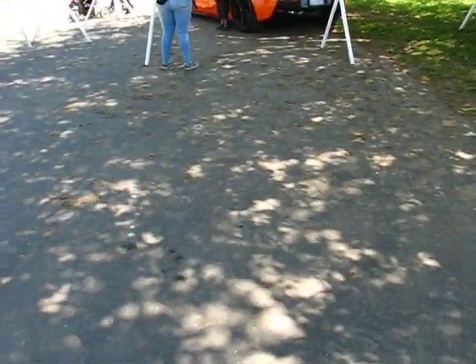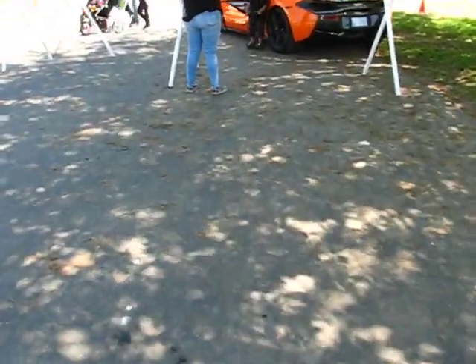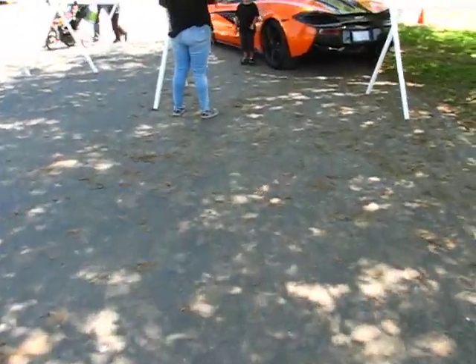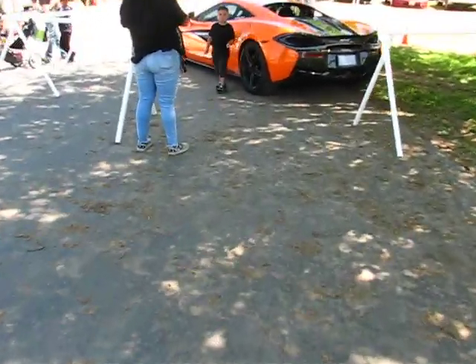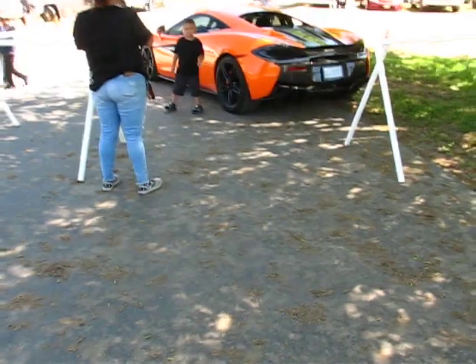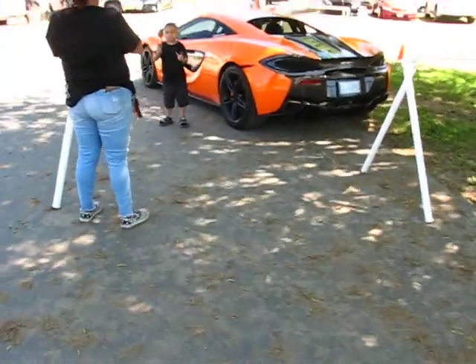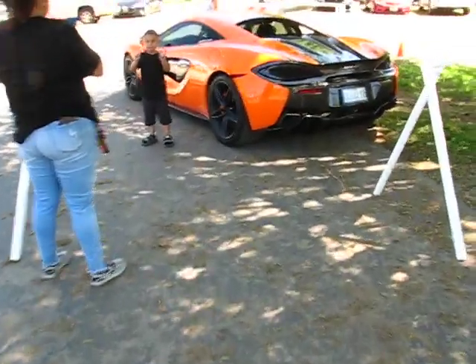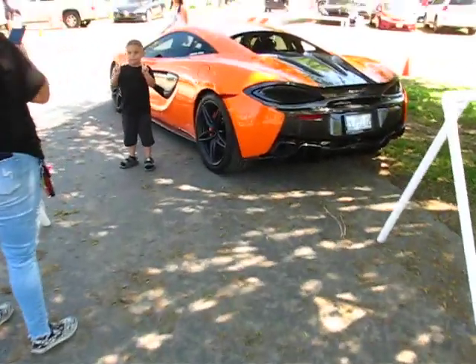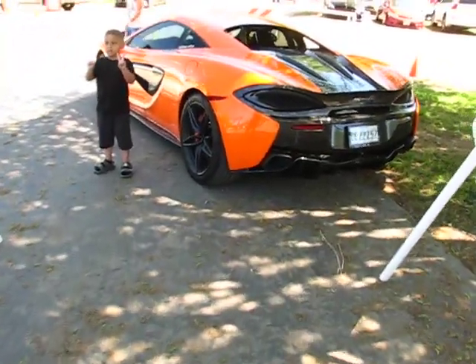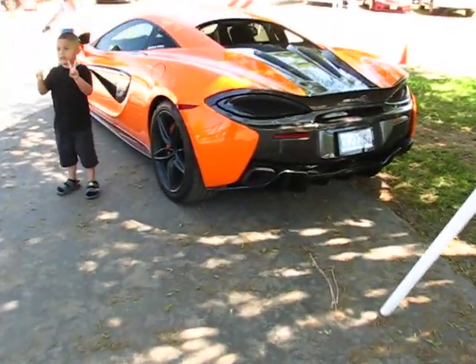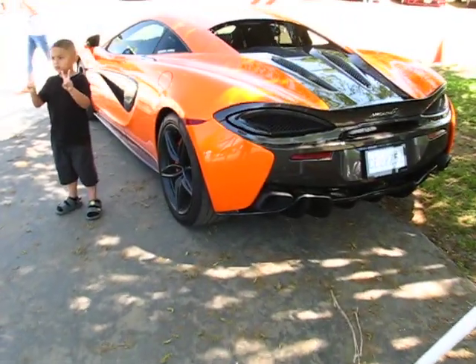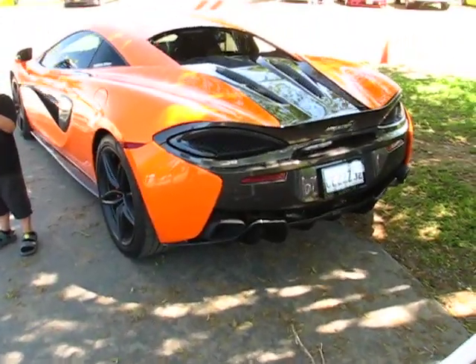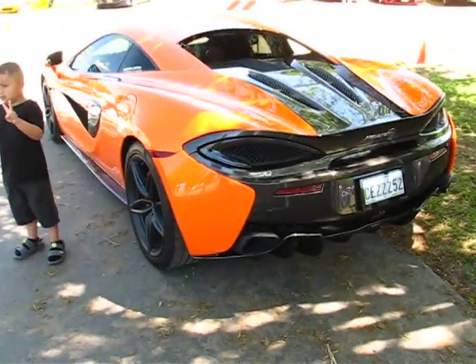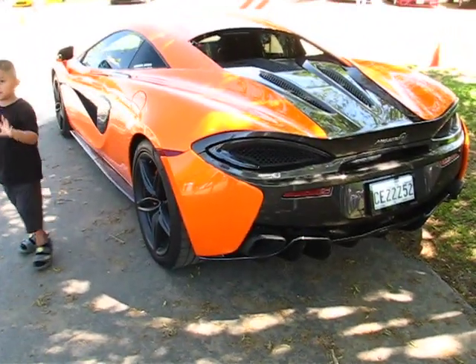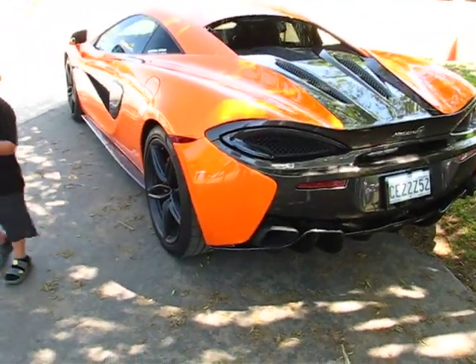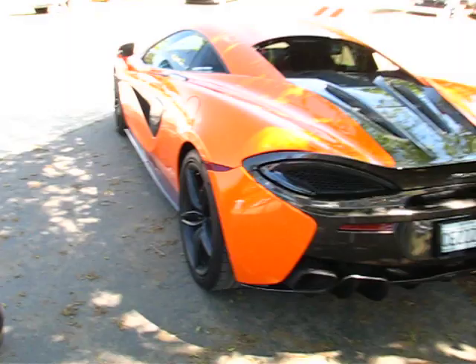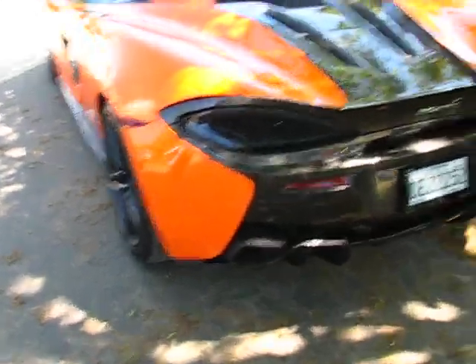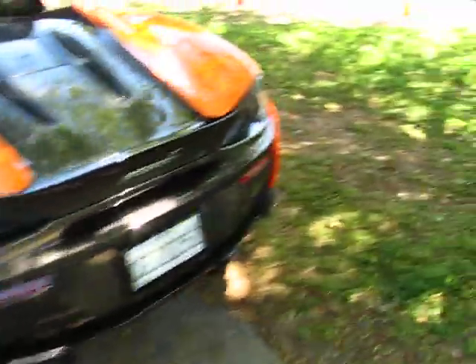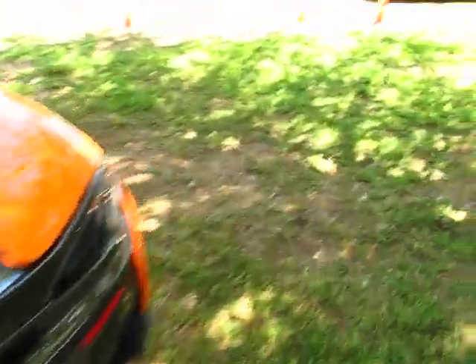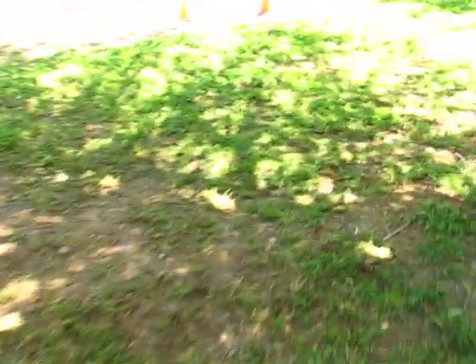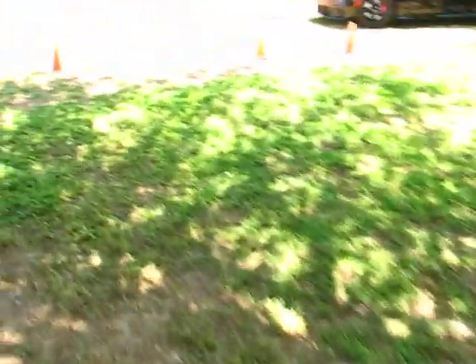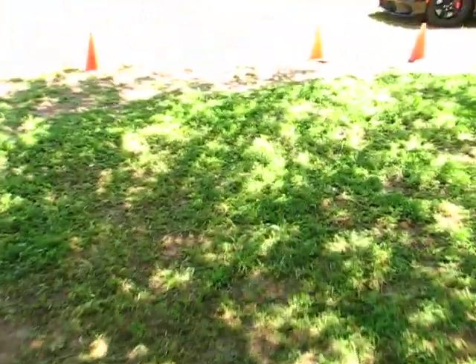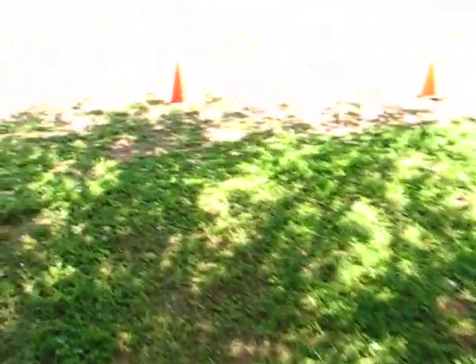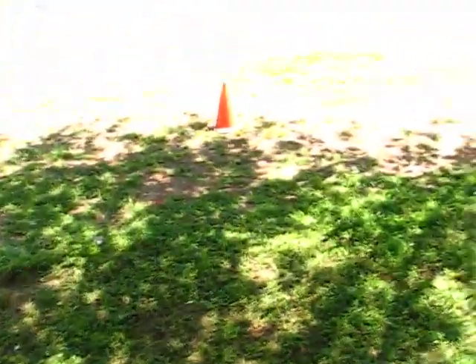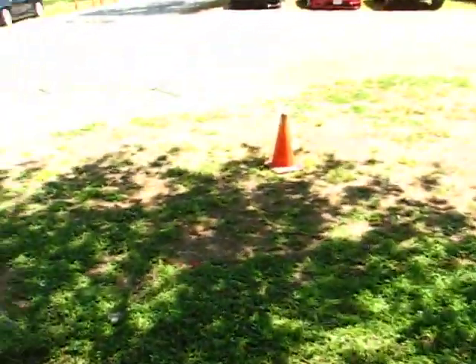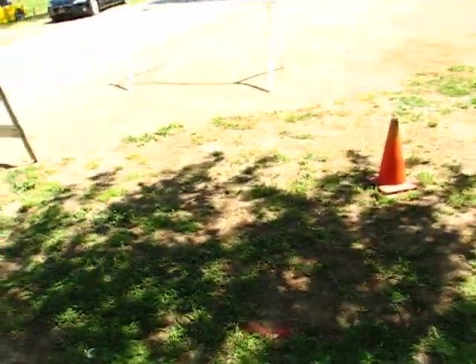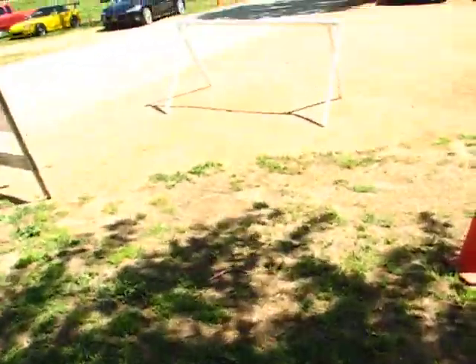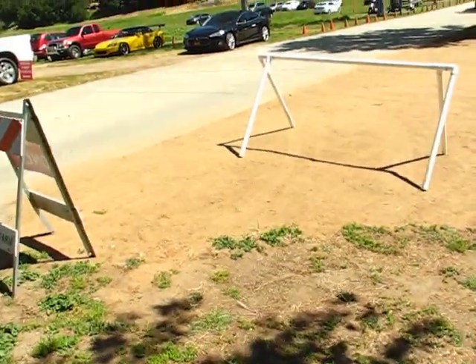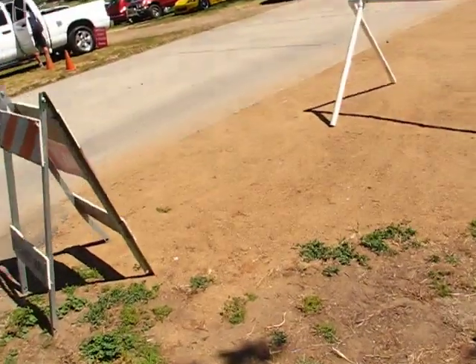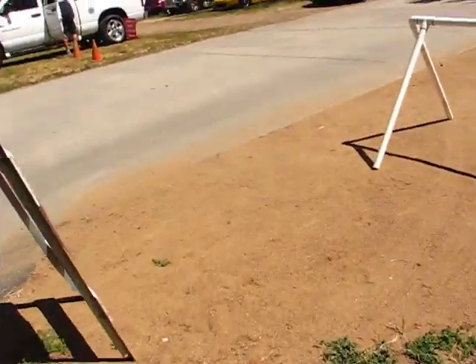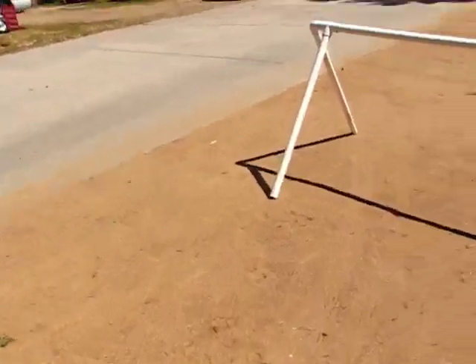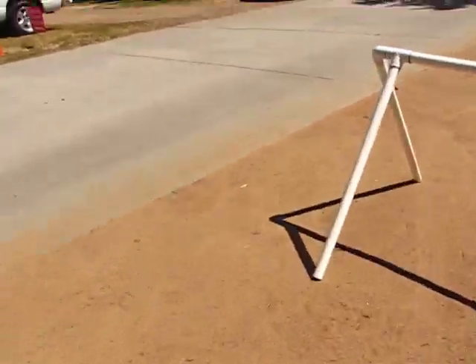Got a nice McLaren right here — sick. Then we have all the cars that didn't enter out here. We have a few of them, not a lot.